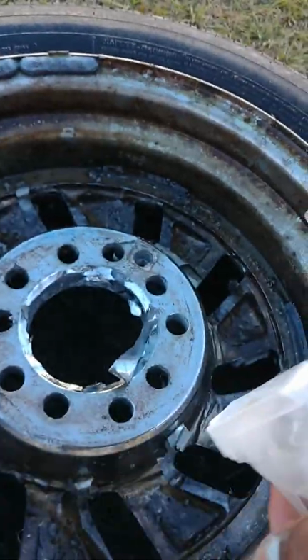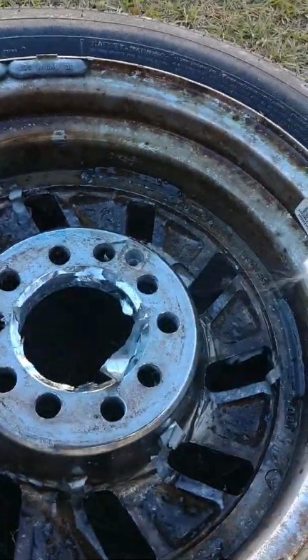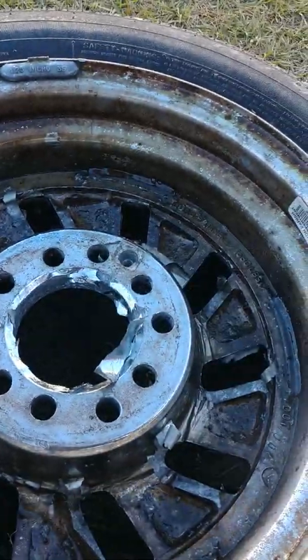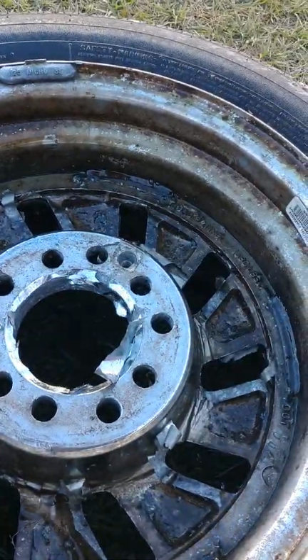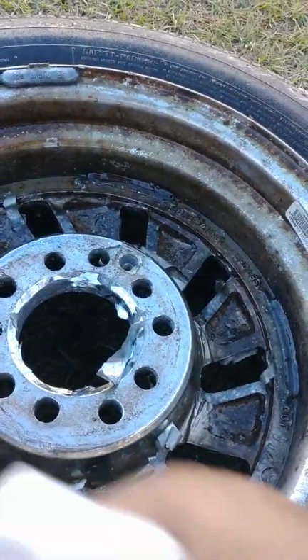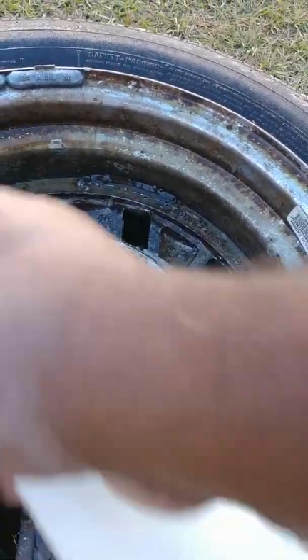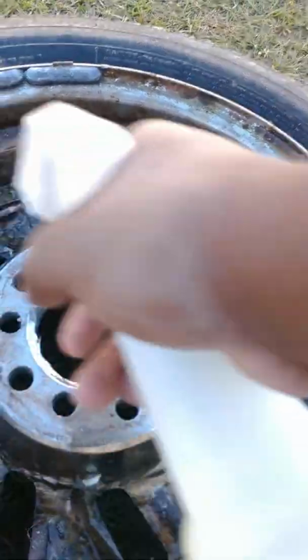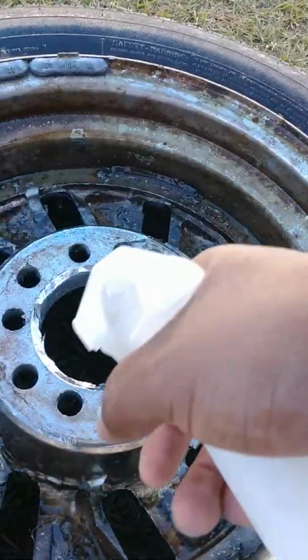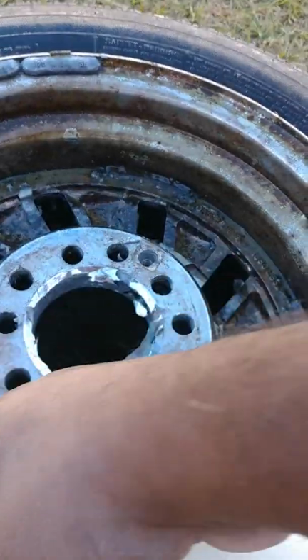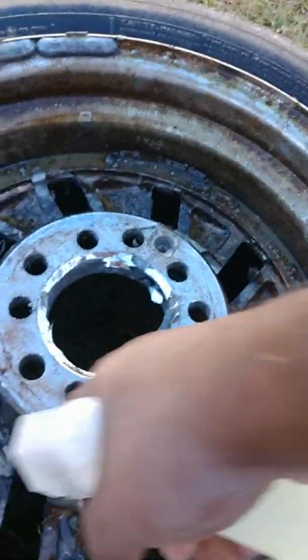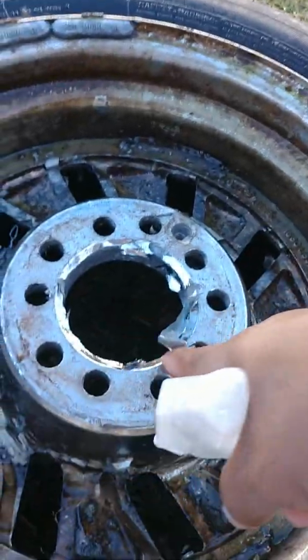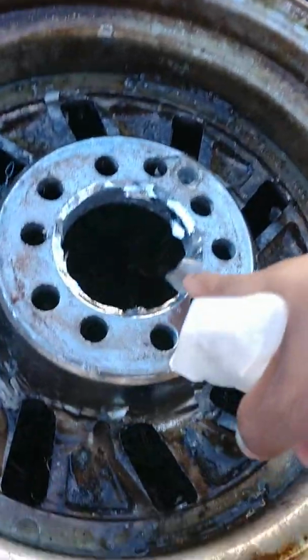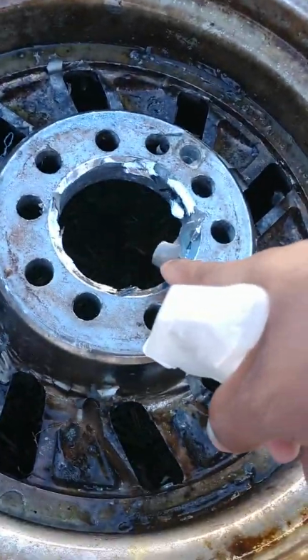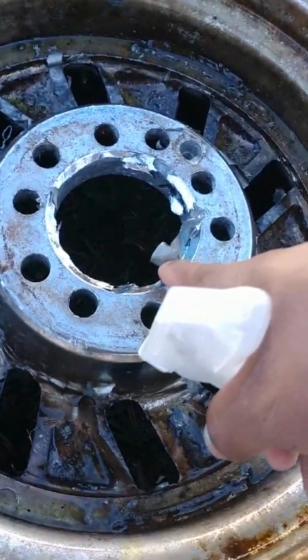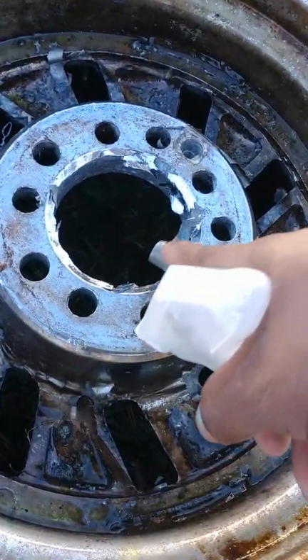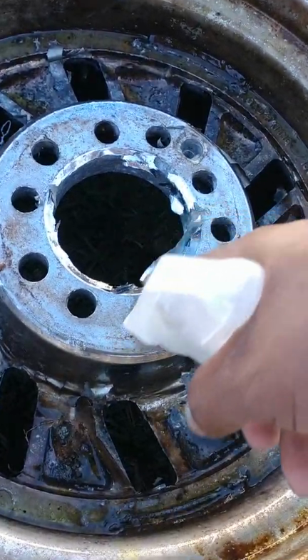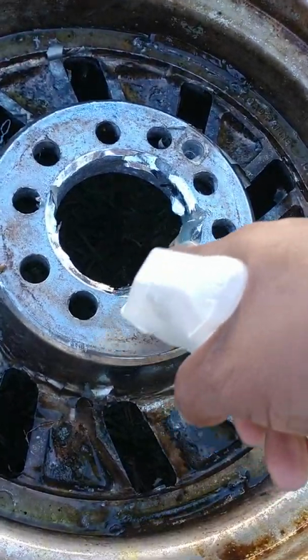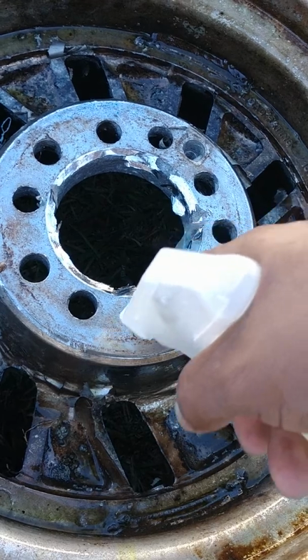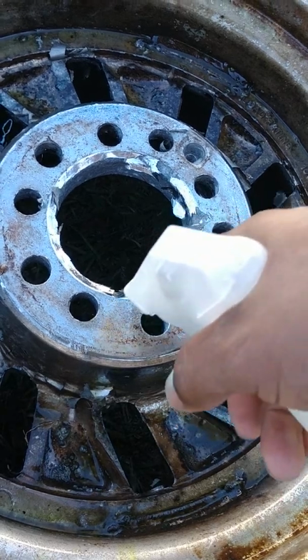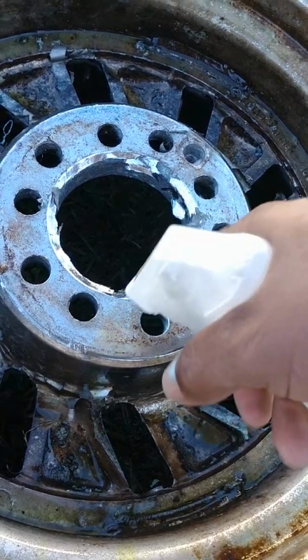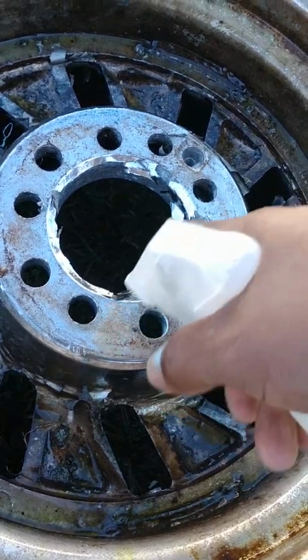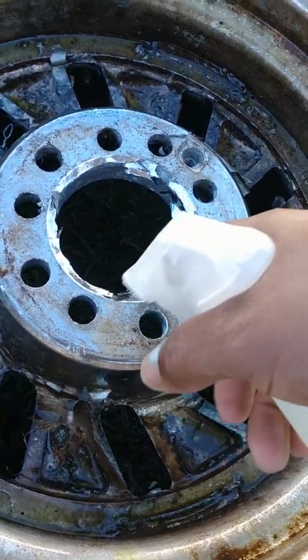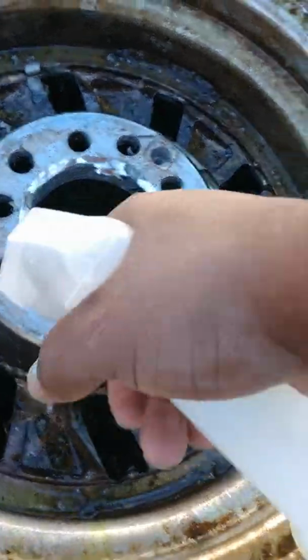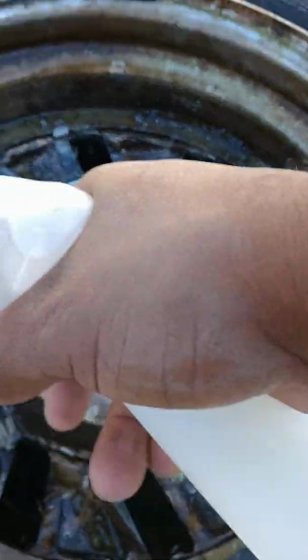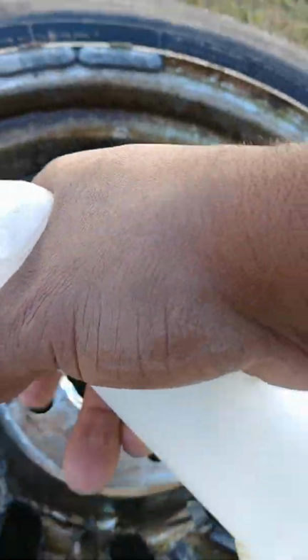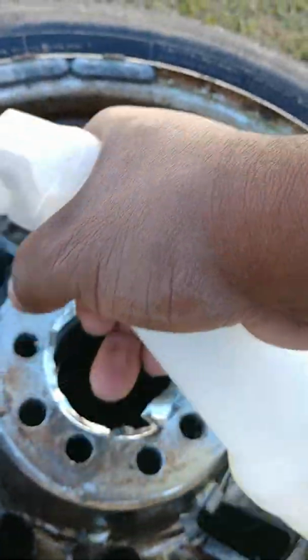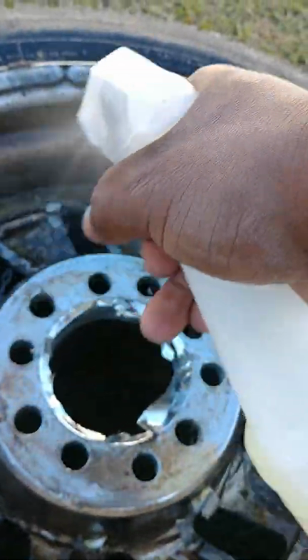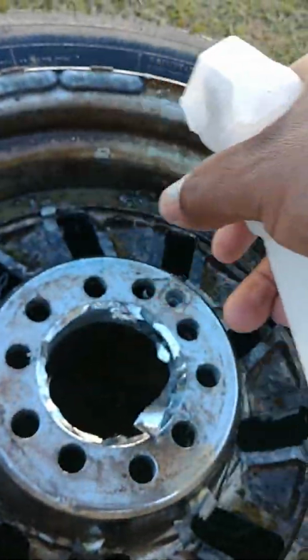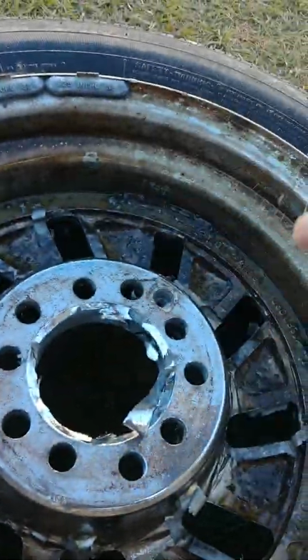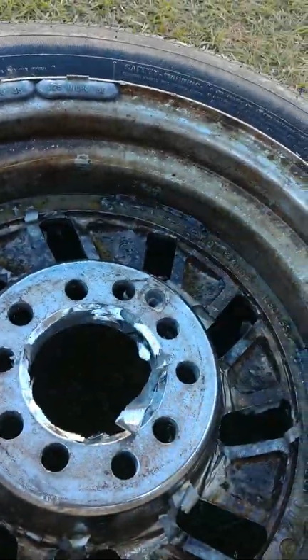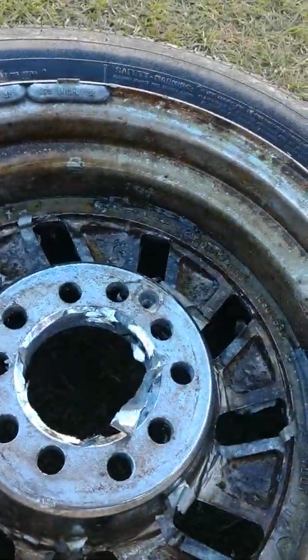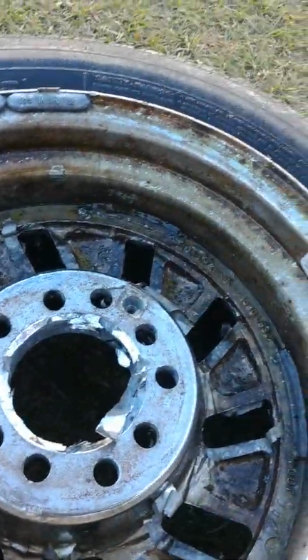I'm just showing you — the wheel is peeling. A guy gave me this wheel like that. It was the first time I even used my product on it.